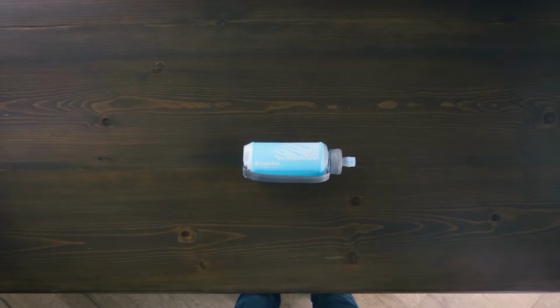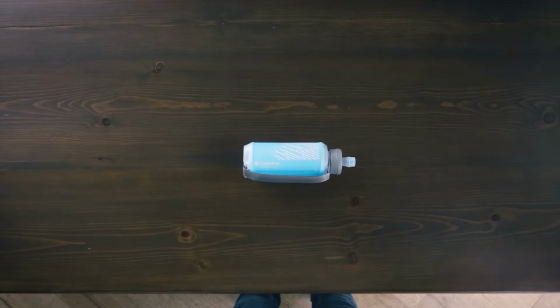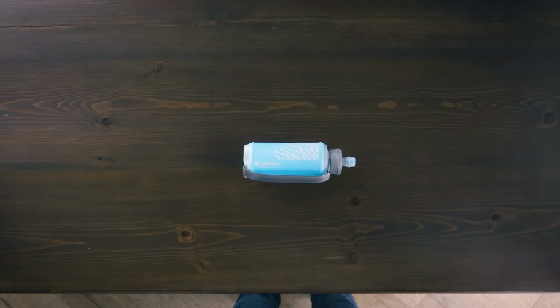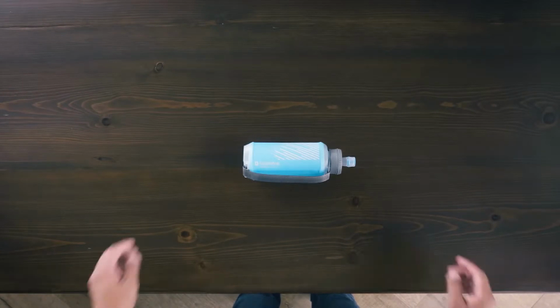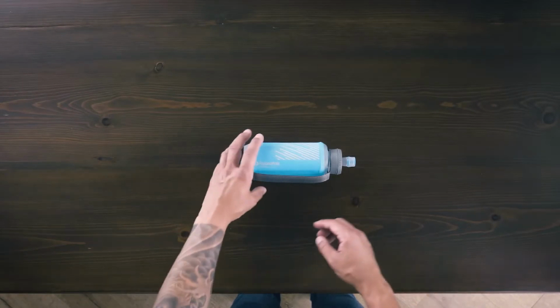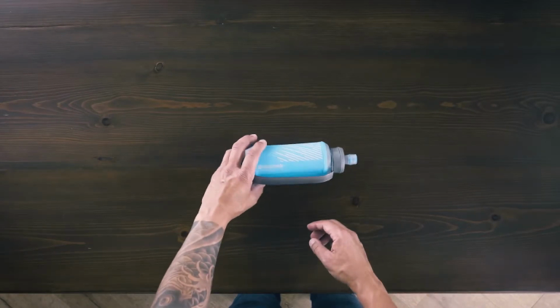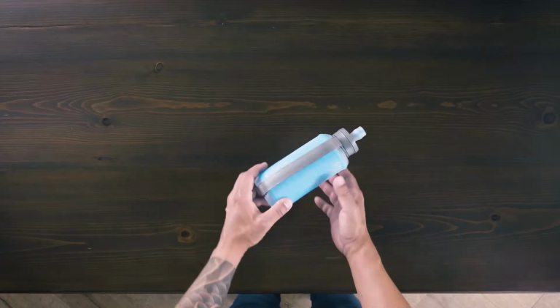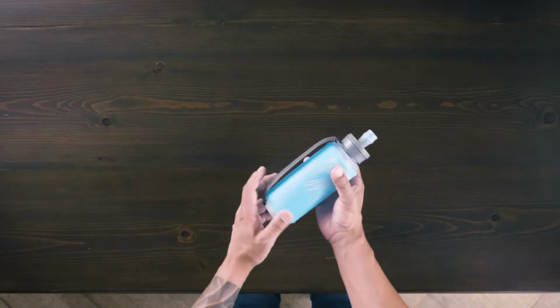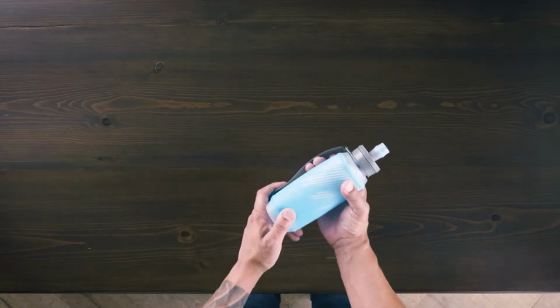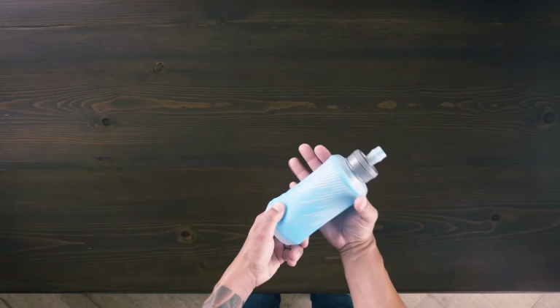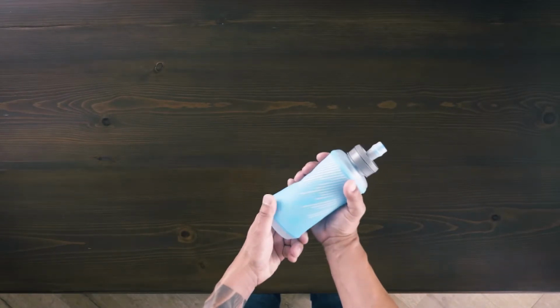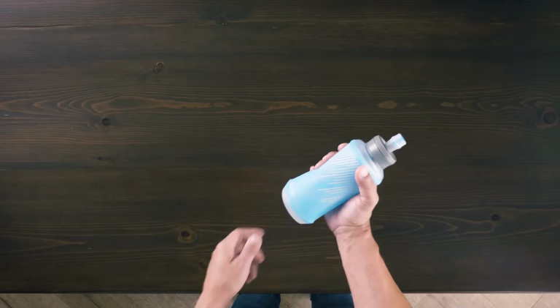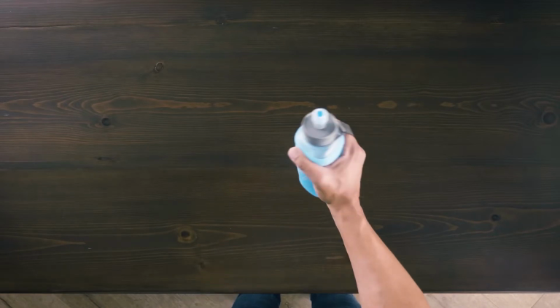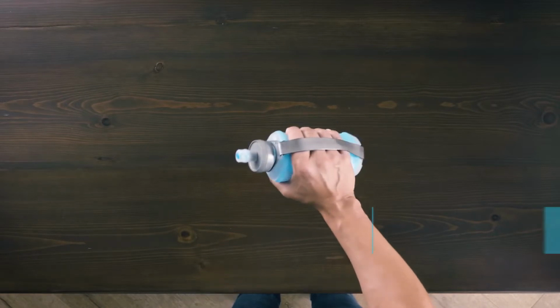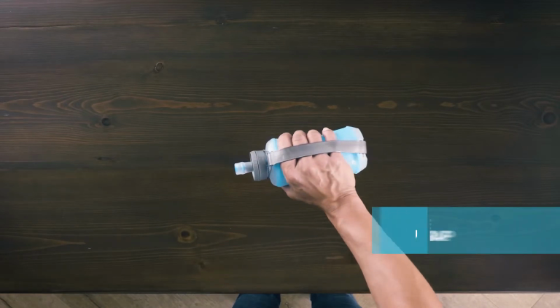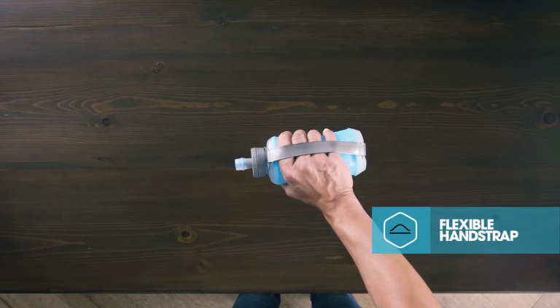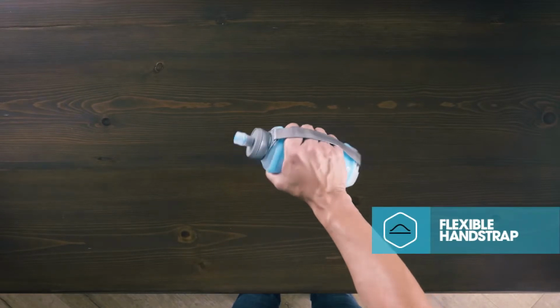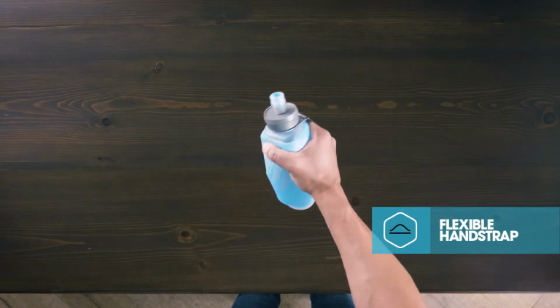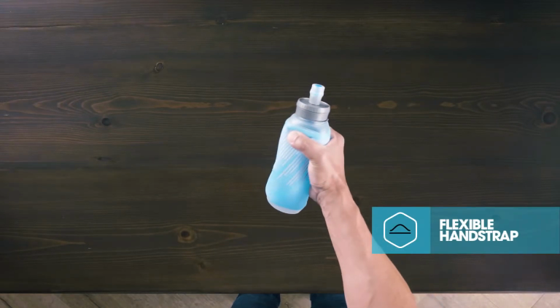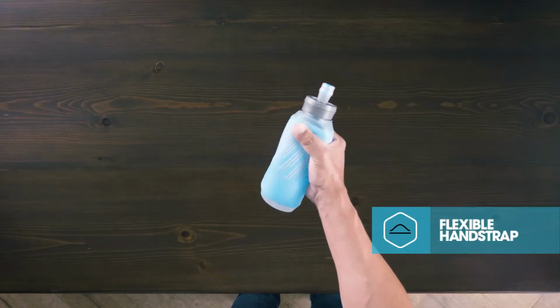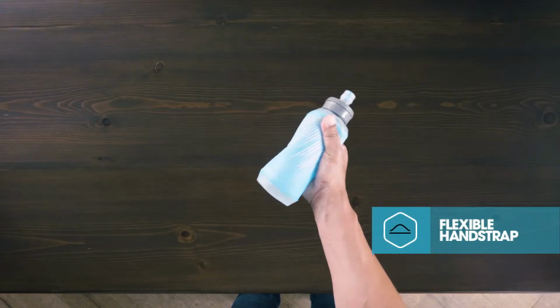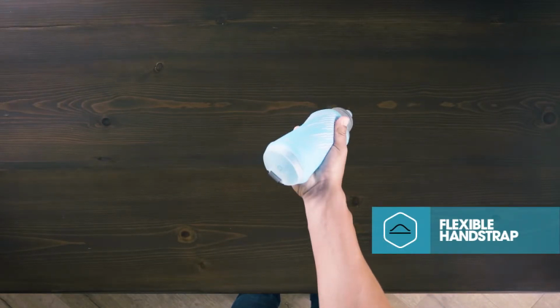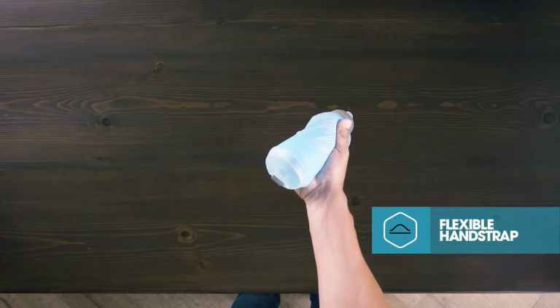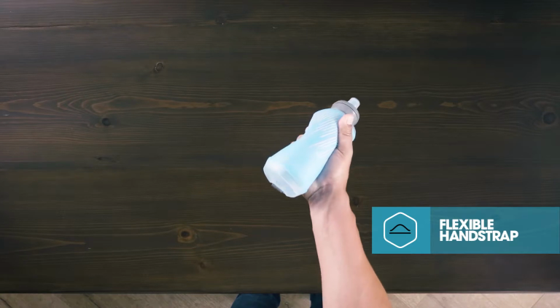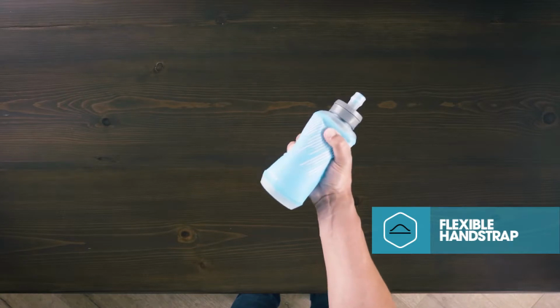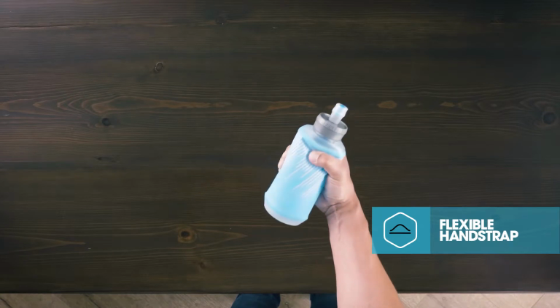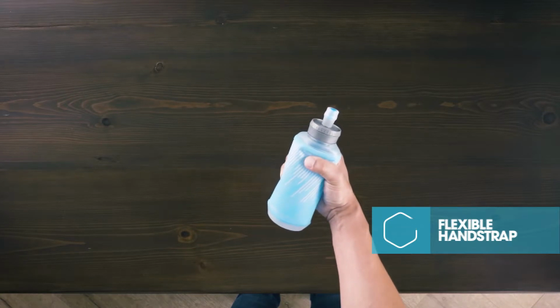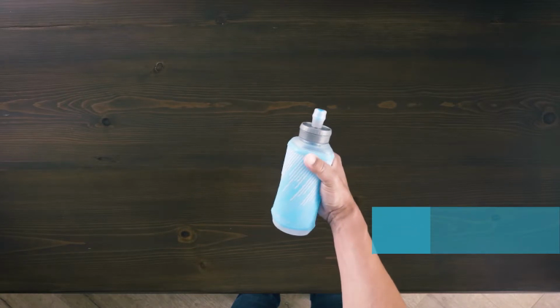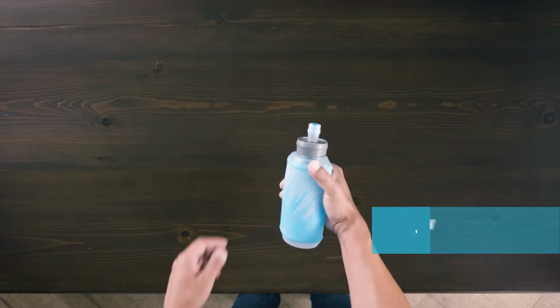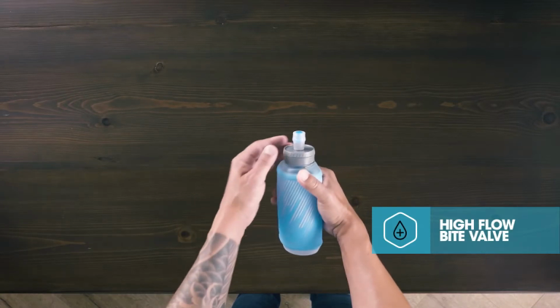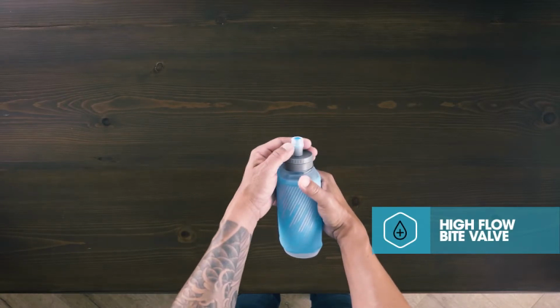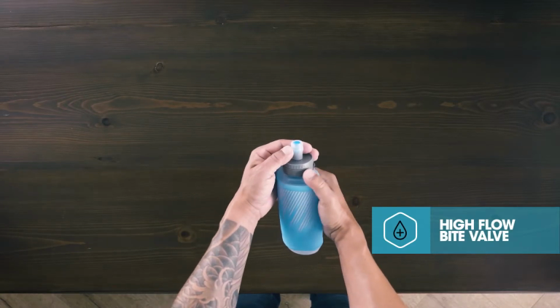The Soft Flask 500 milliliter is the ideal handheld solution for running or hiking. The soft material conforms to your hand, and the flexible webbing hand strap makes it easy to hold, featuring a high-flow bite valve that auto seals after each sip.